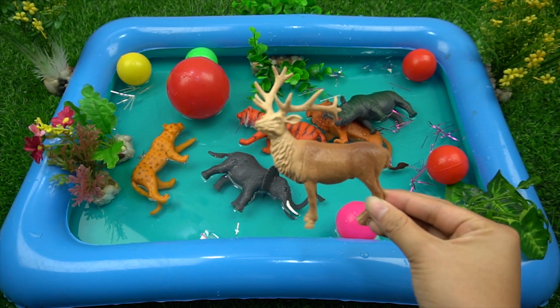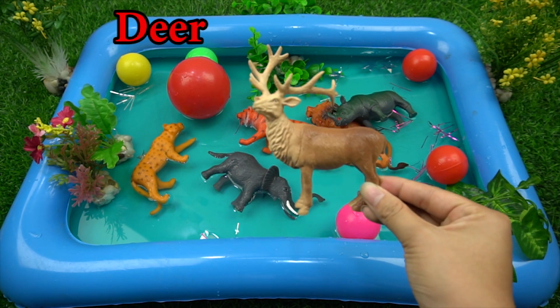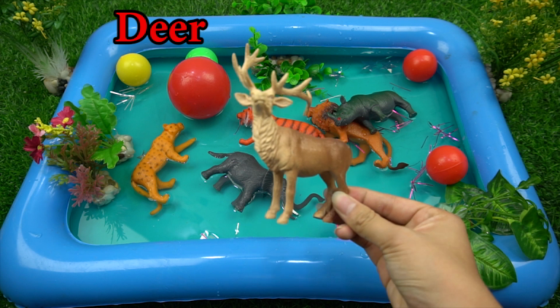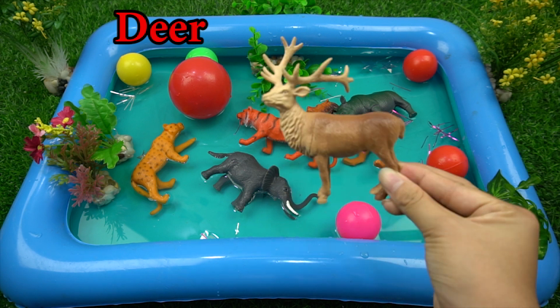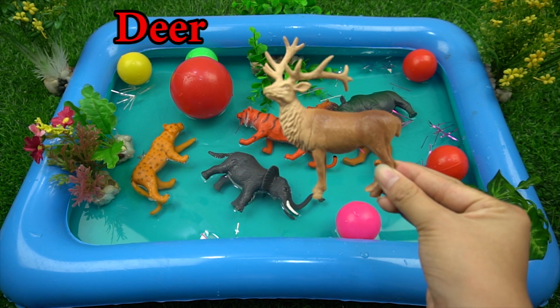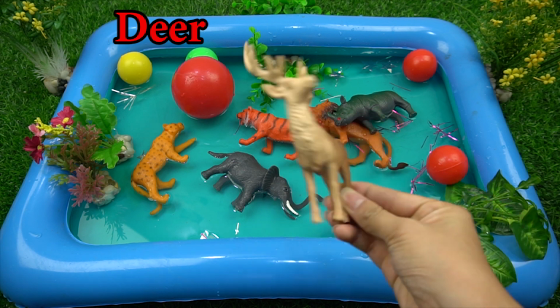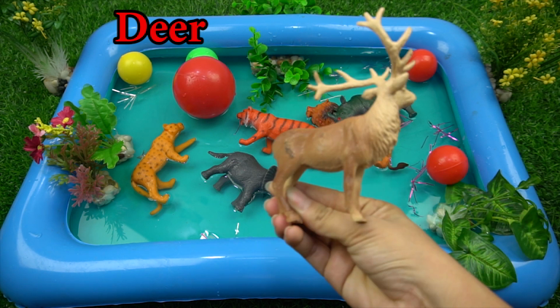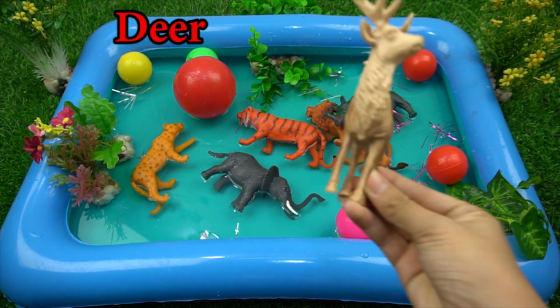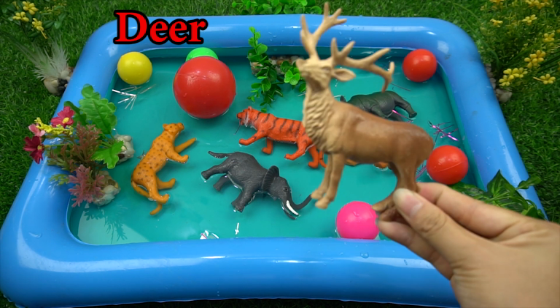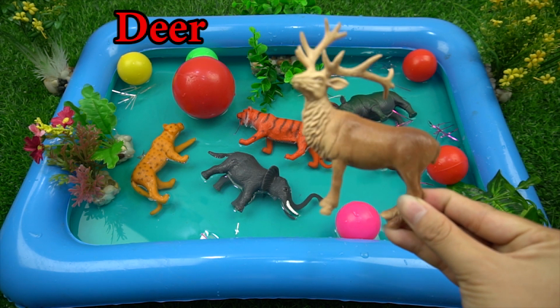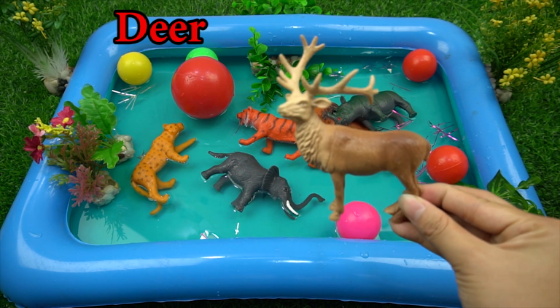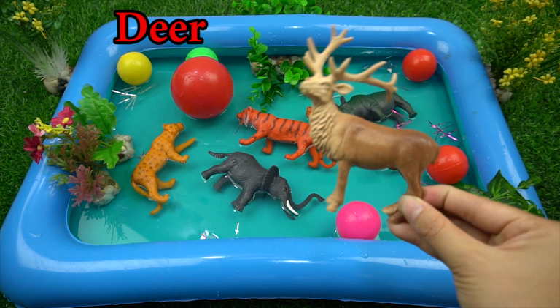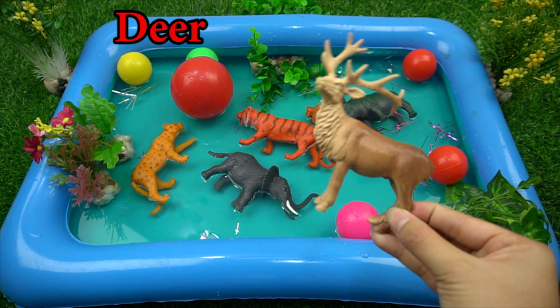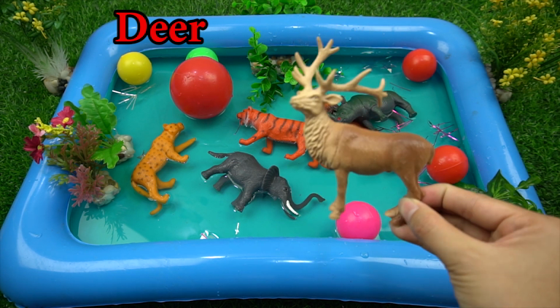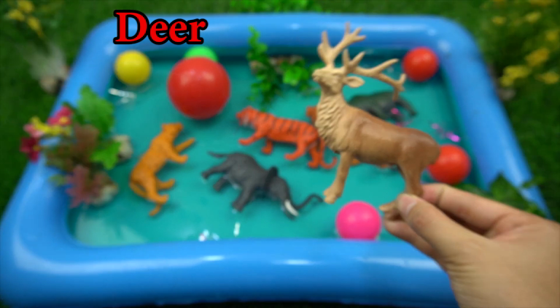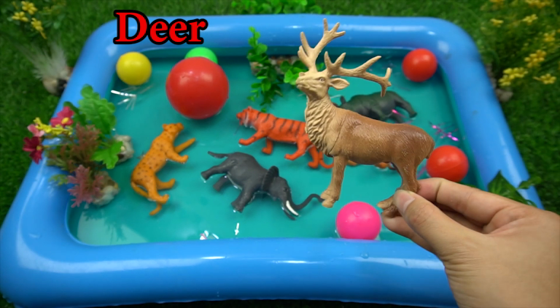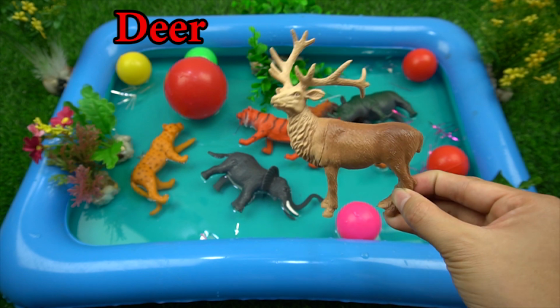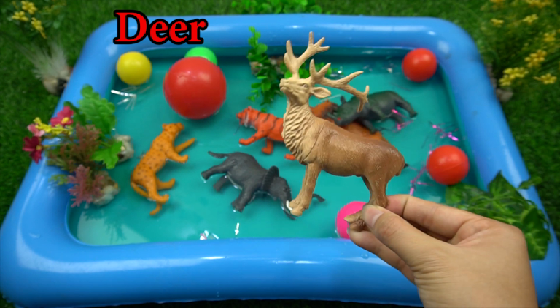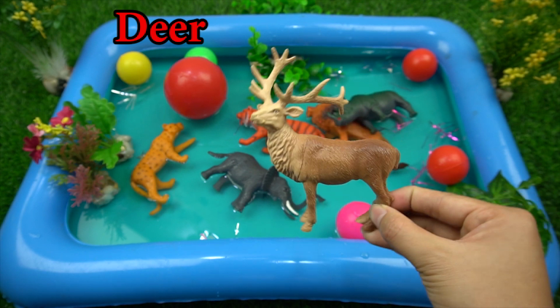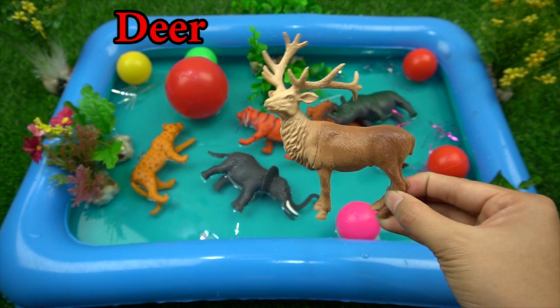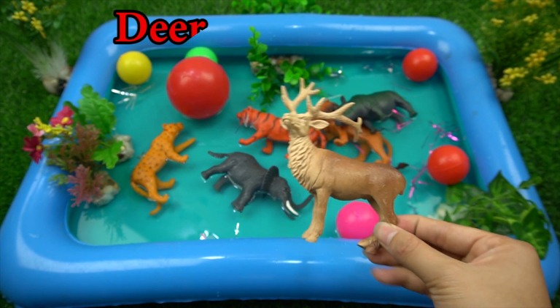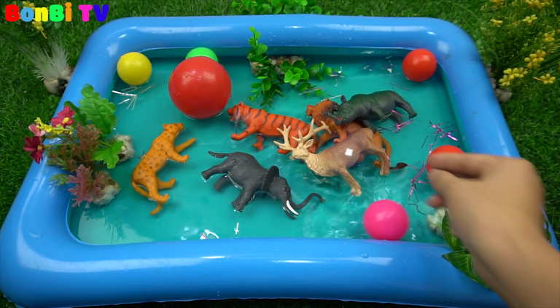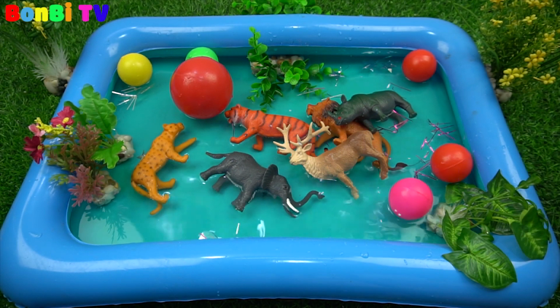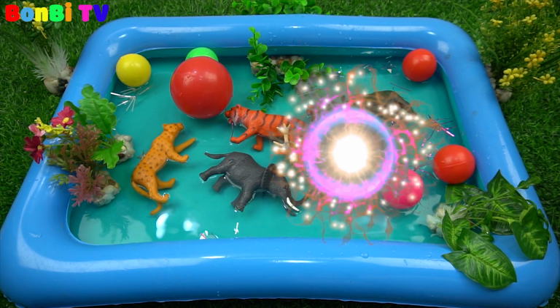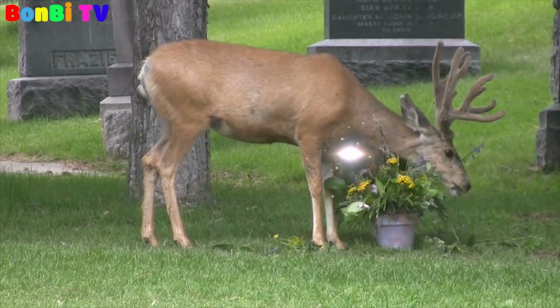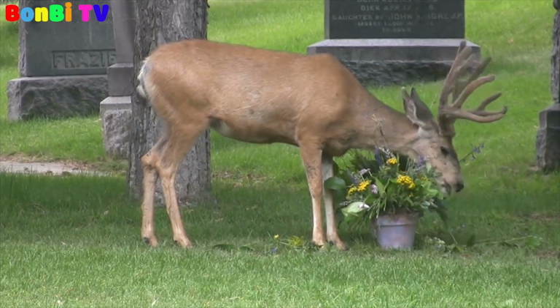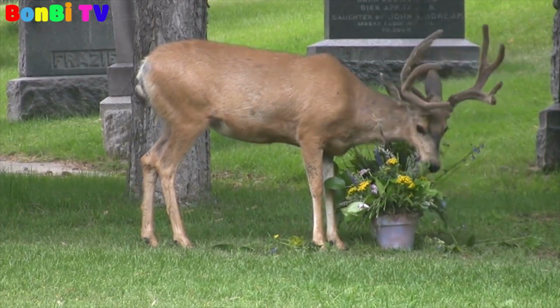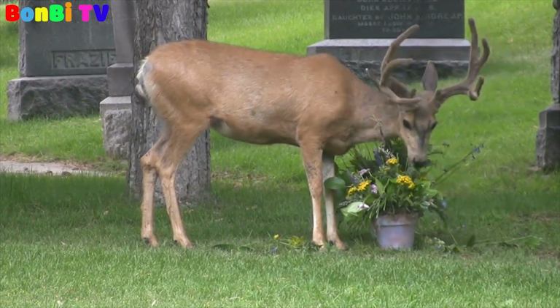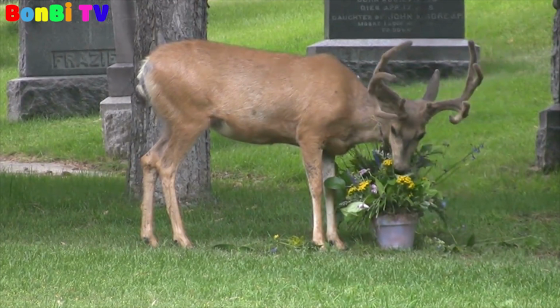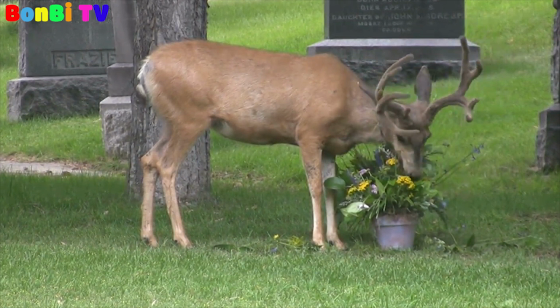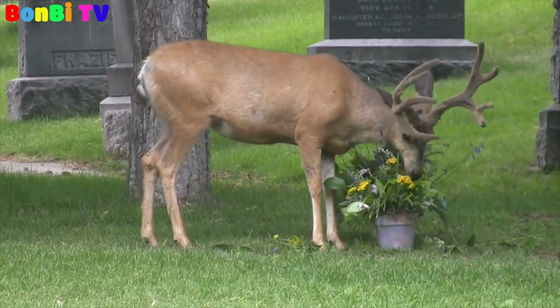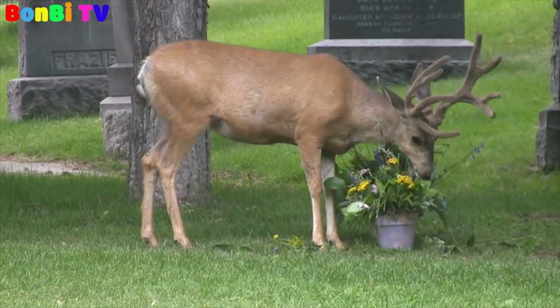This is a stag. The stag is grazing grass.